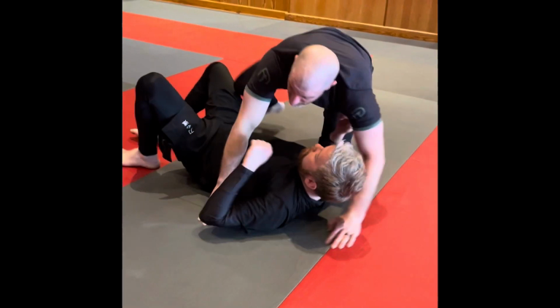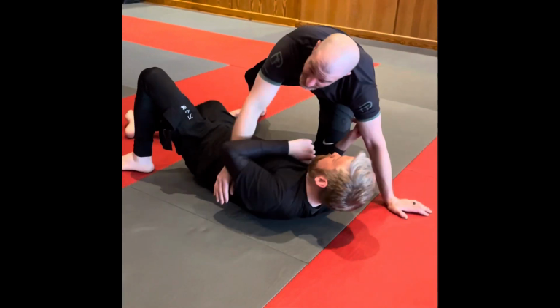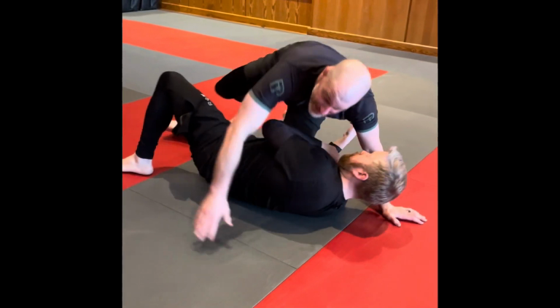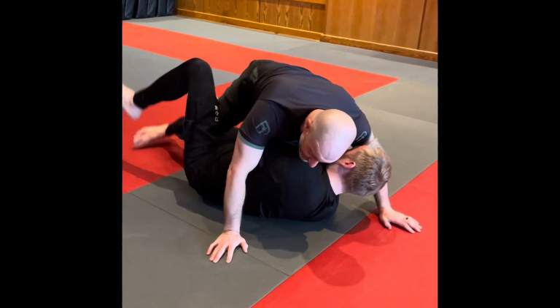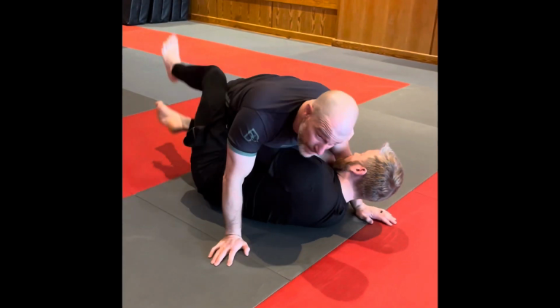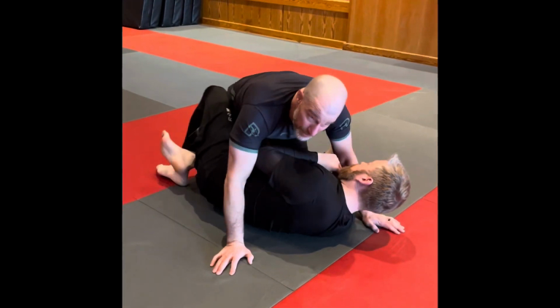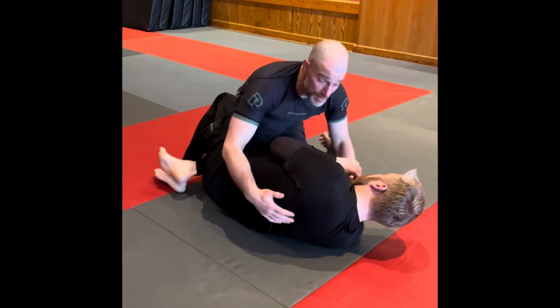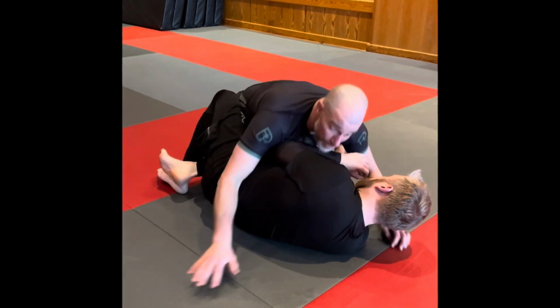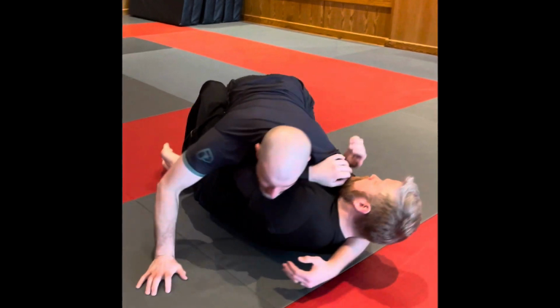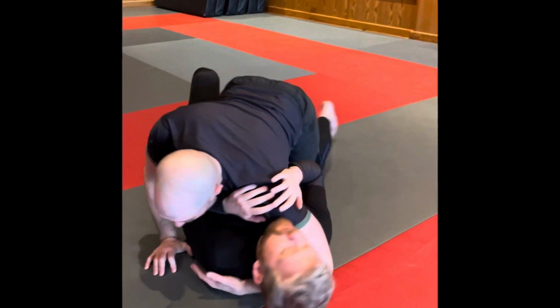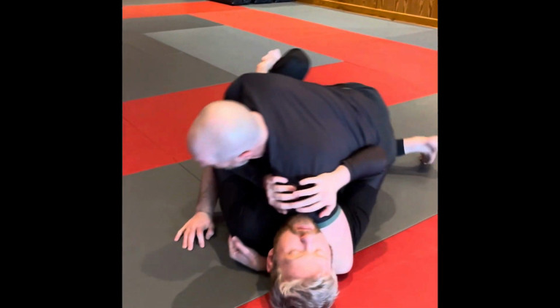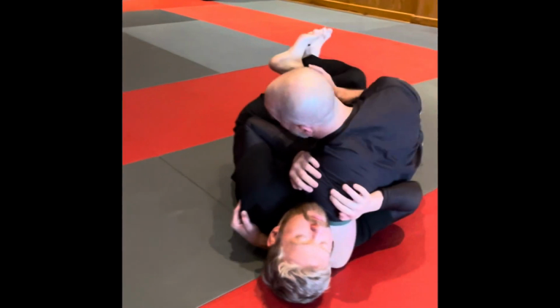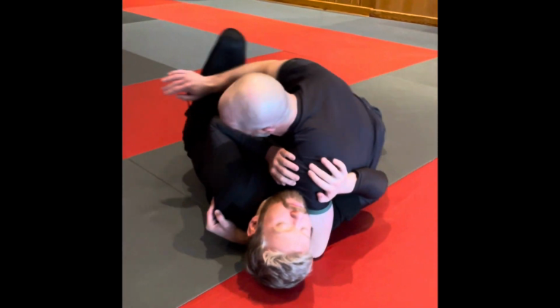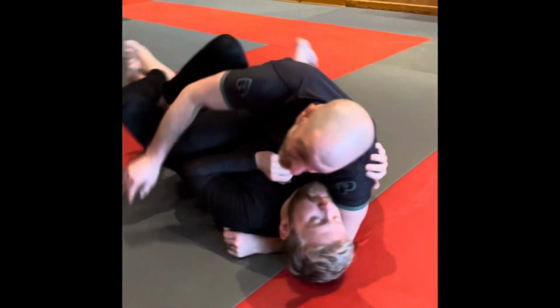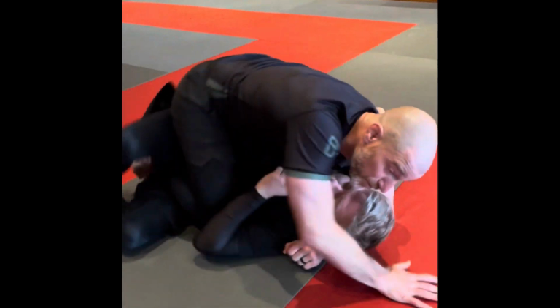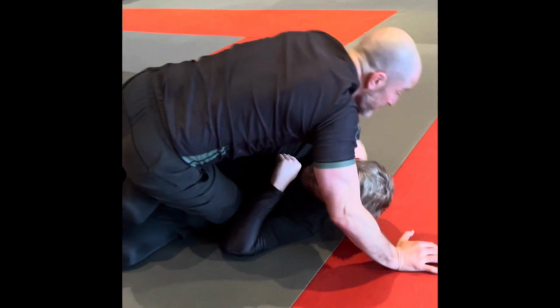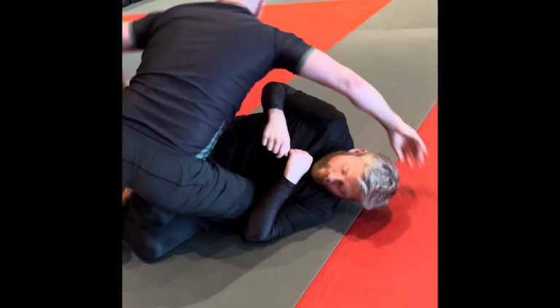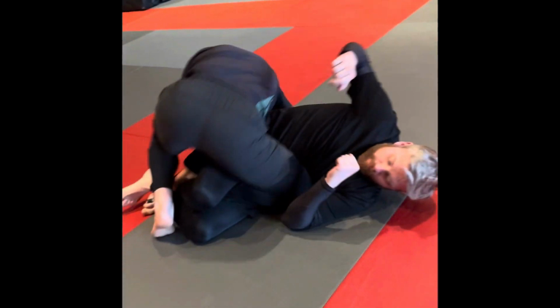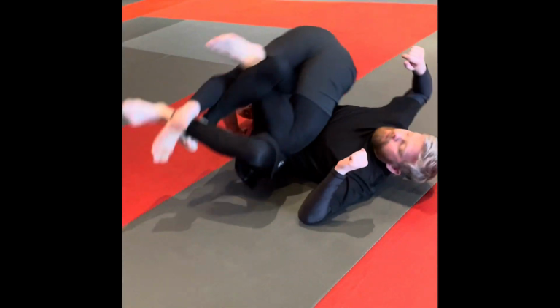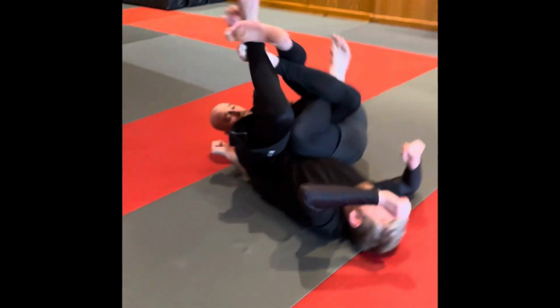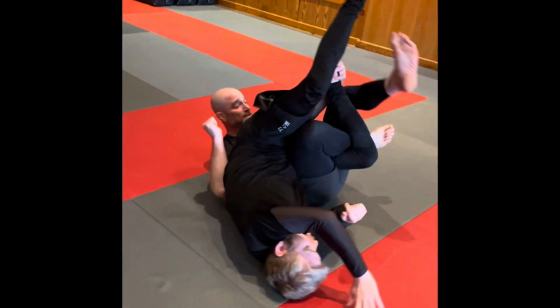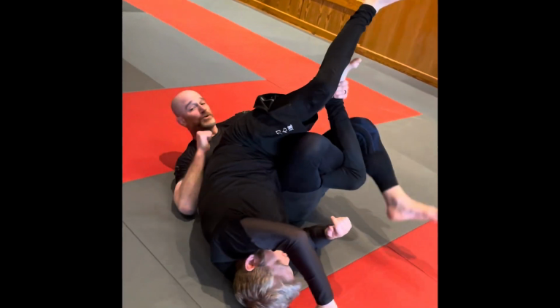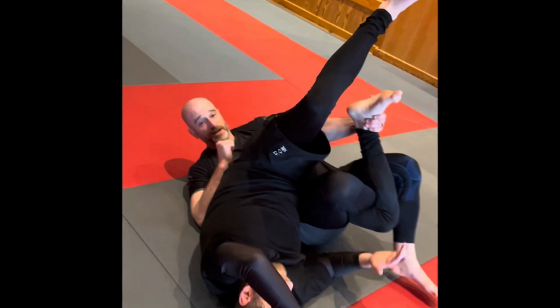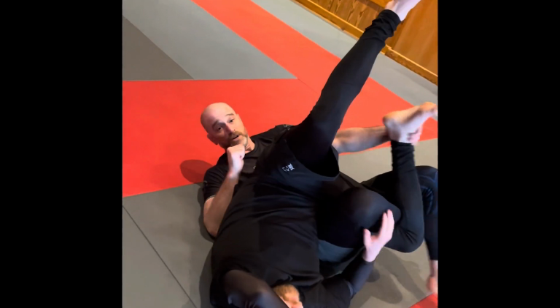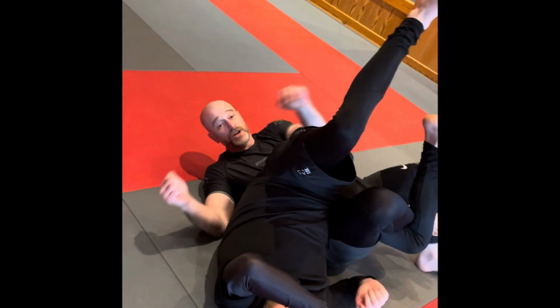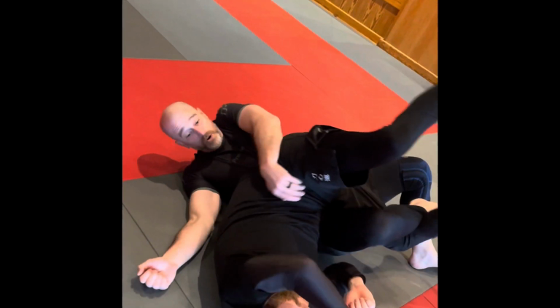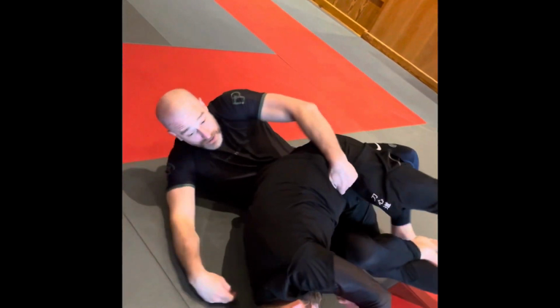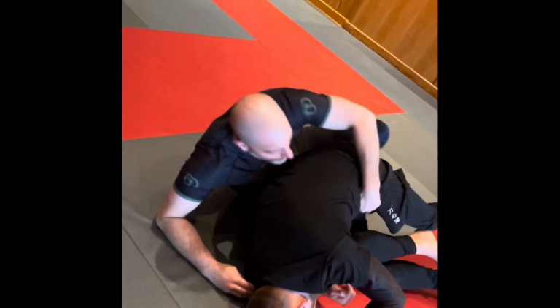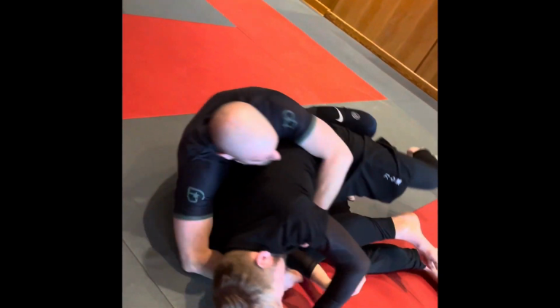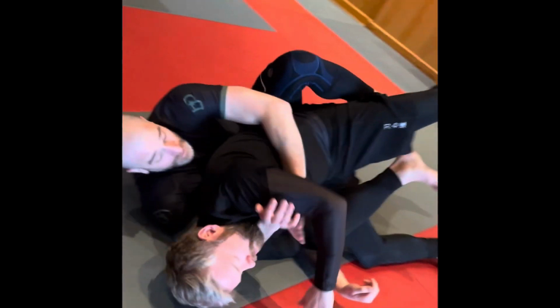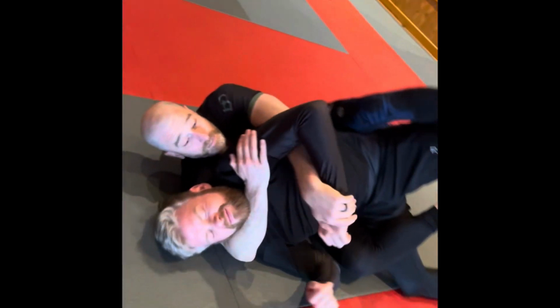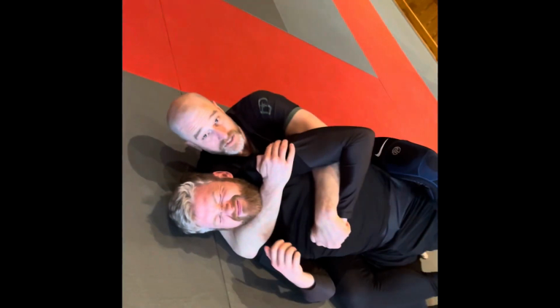And then the last fun one is the samurai roll — flatten him out, get this knee free, come across, touch, and roll into a submission or into the back position.